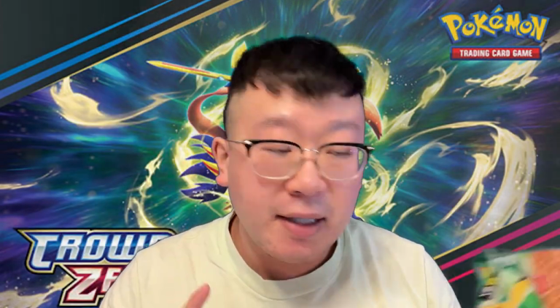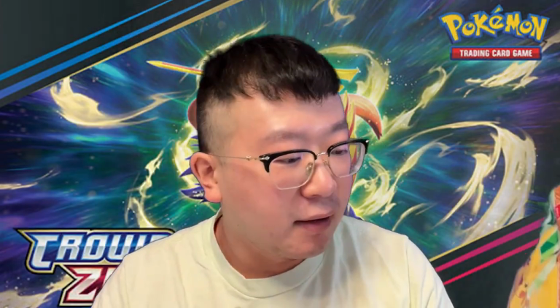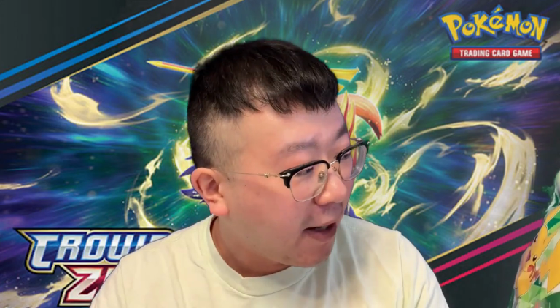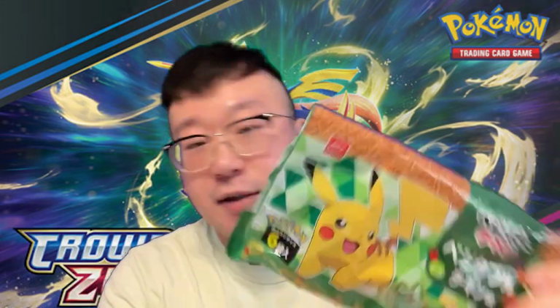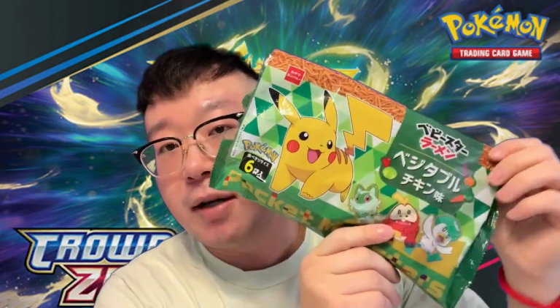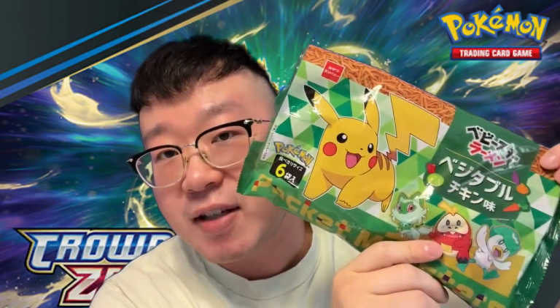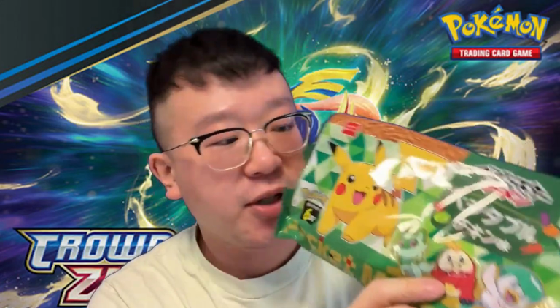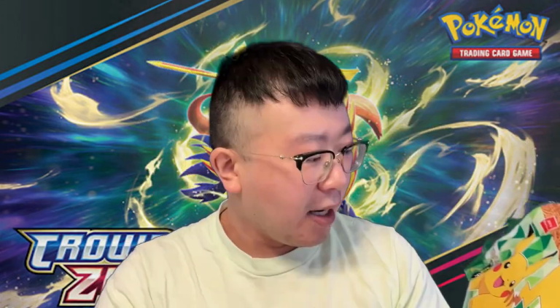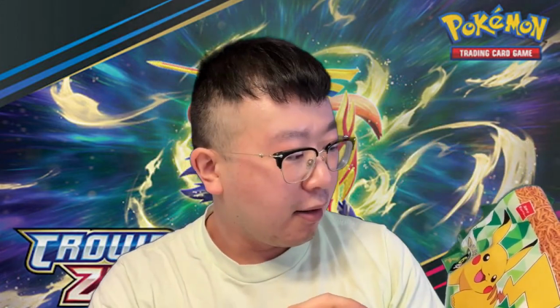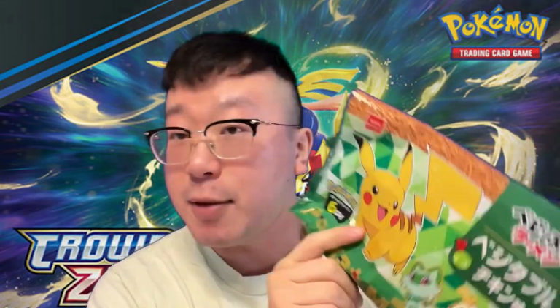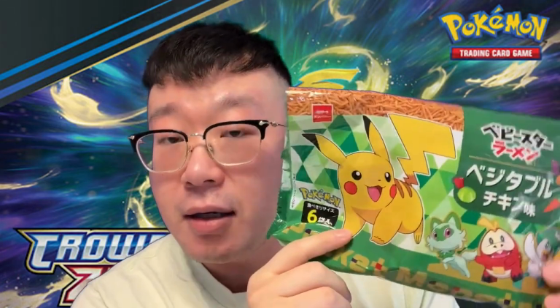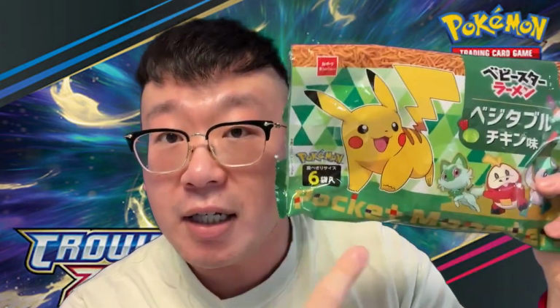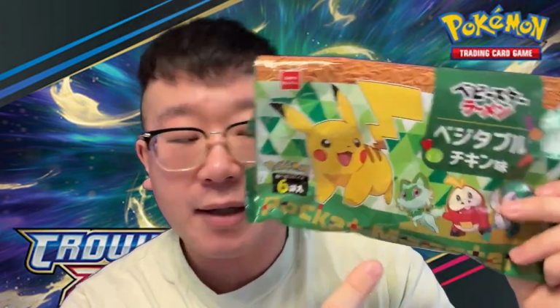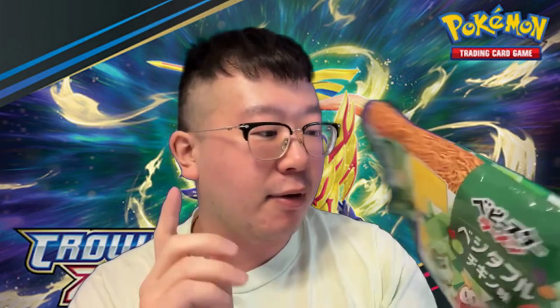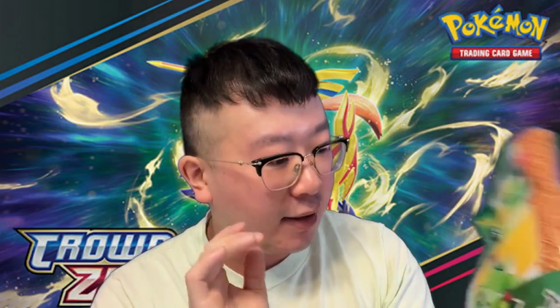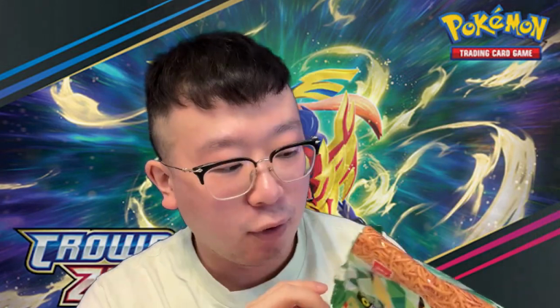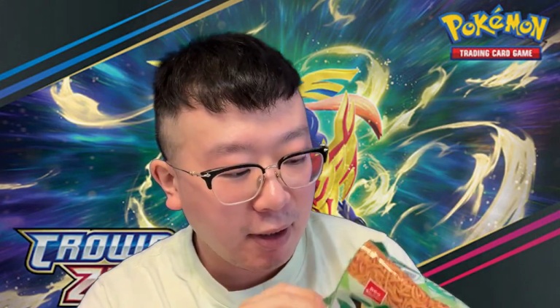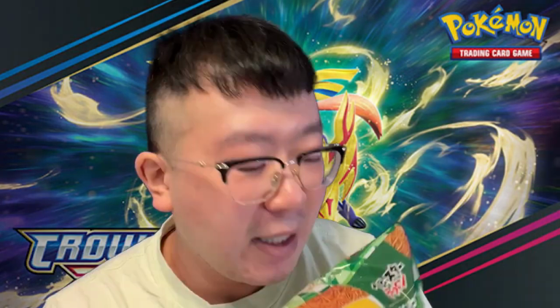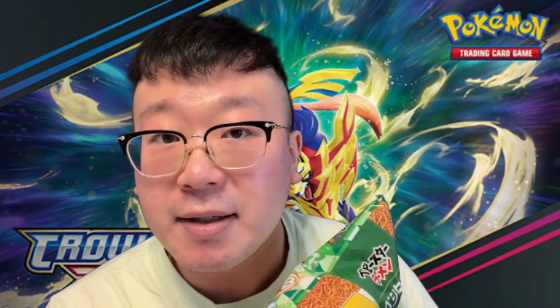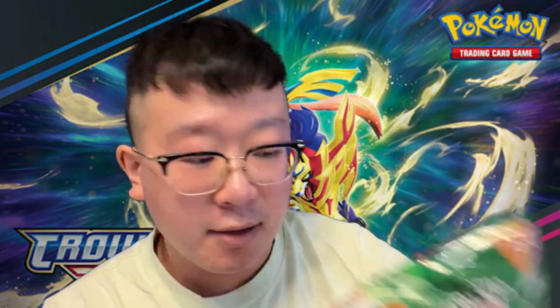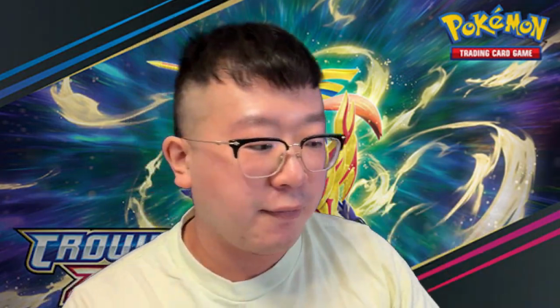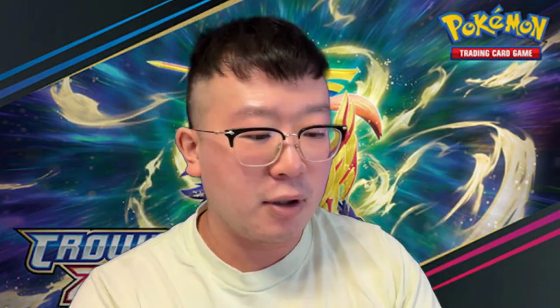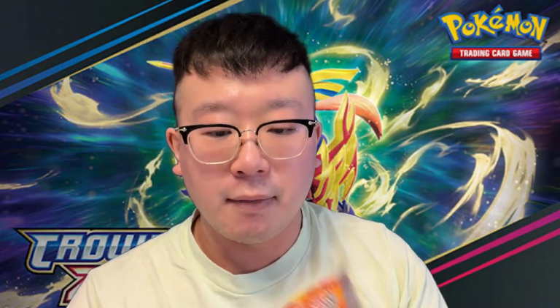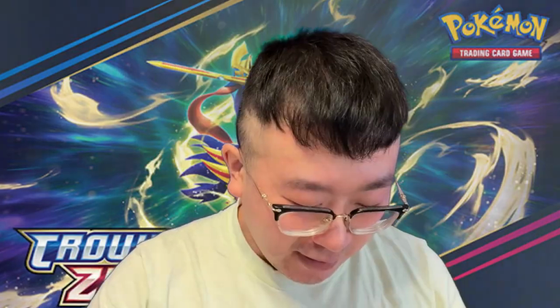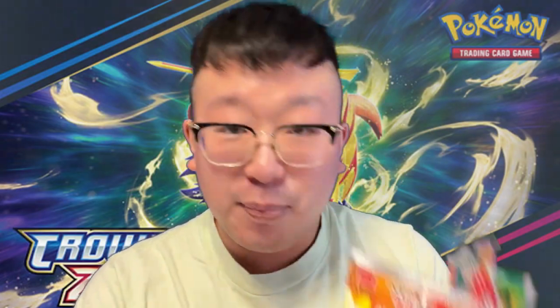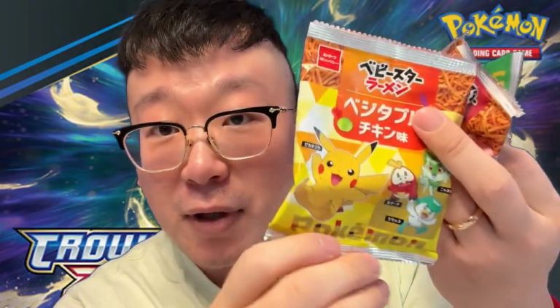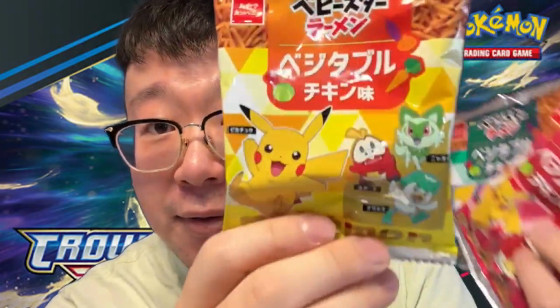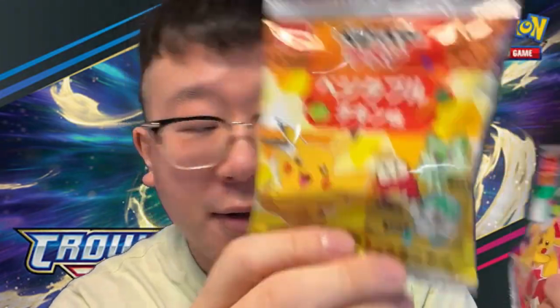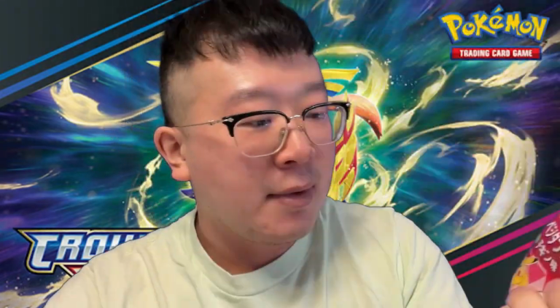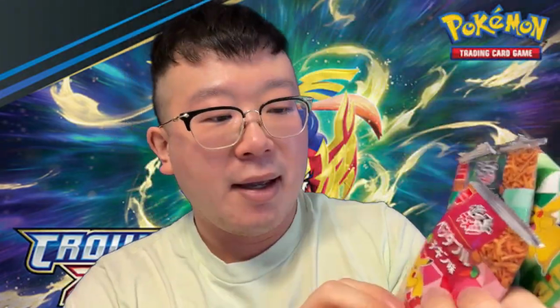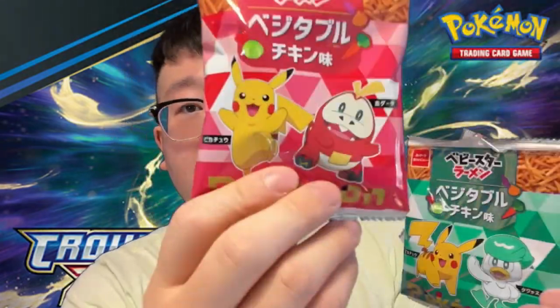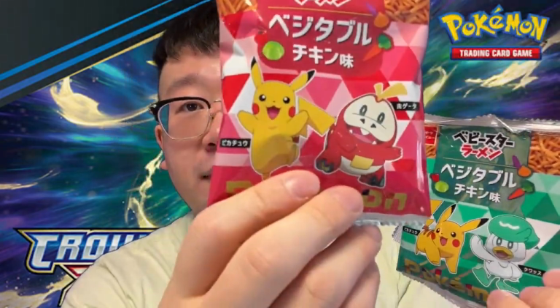Today's luck buff item is this Pokemon noodle snack from Japan. There are 6 bags in each pack, however I ate like 4 of them already, but I kept the design. So there are 4 different ones. There's a Pikachu one with the 3 starters, and individually — these are the ones I ate.